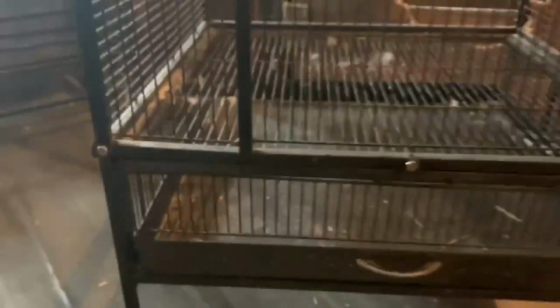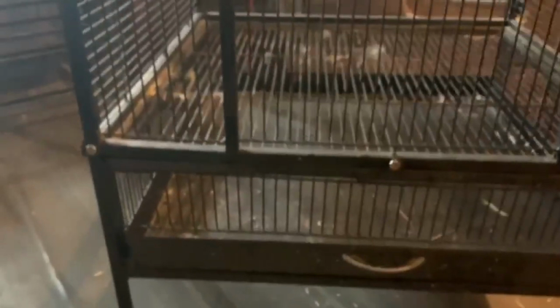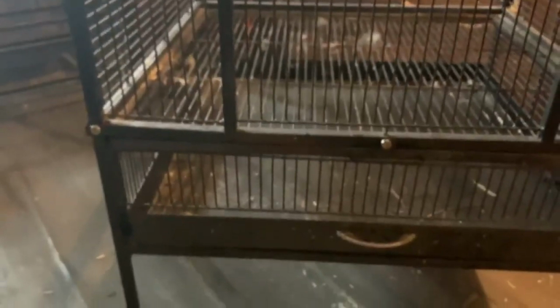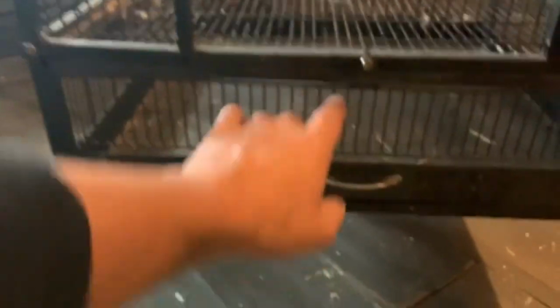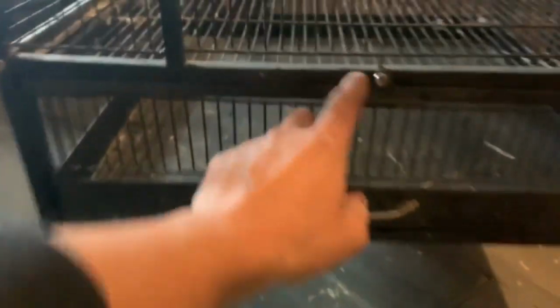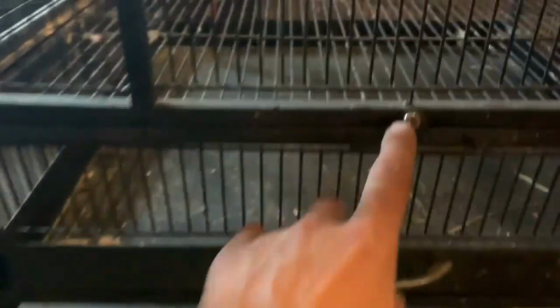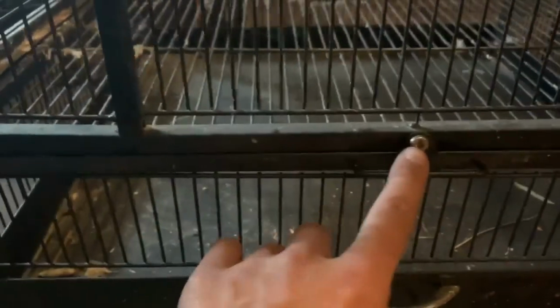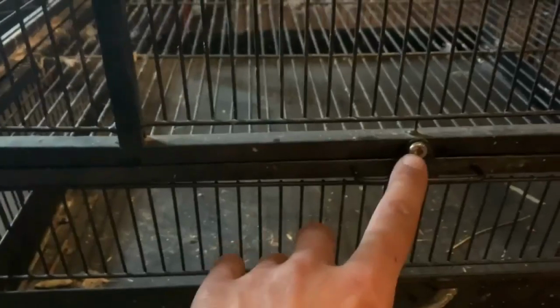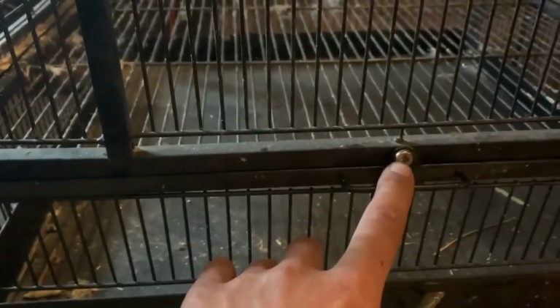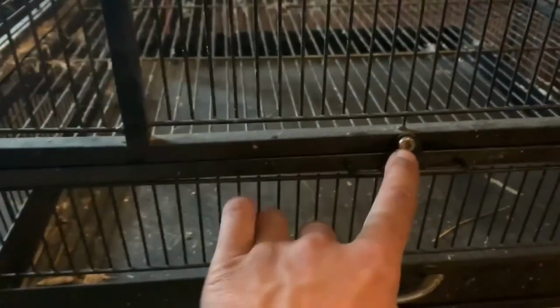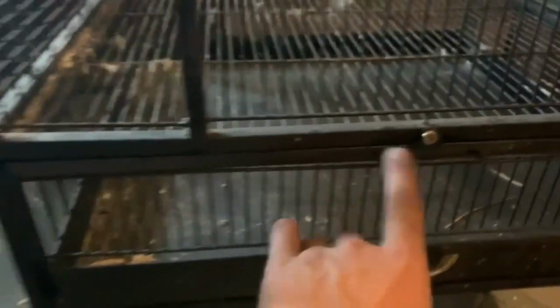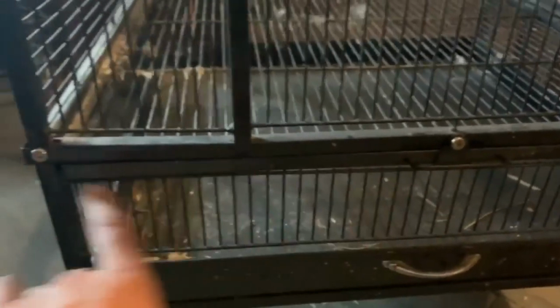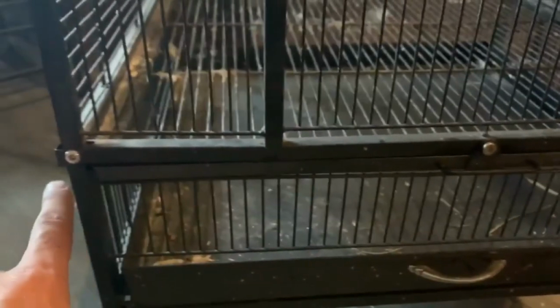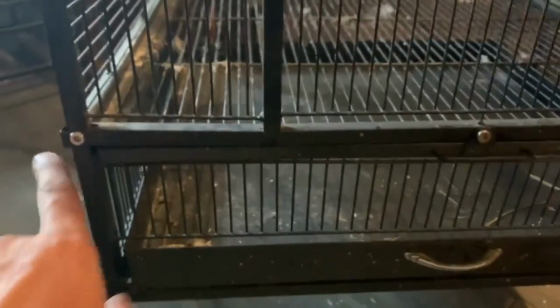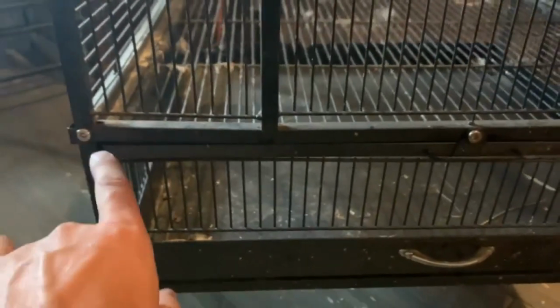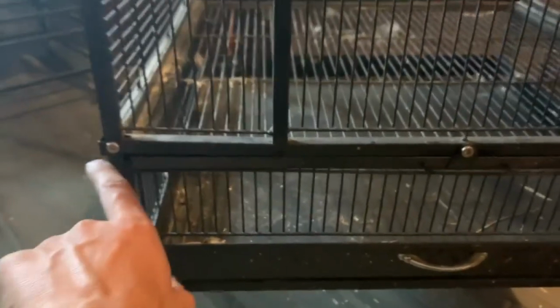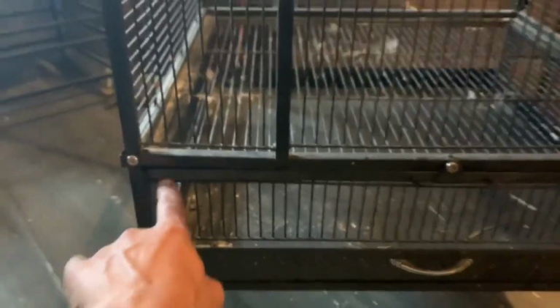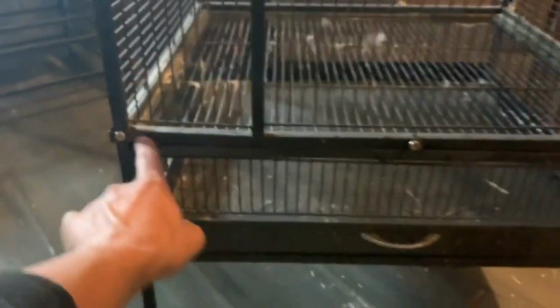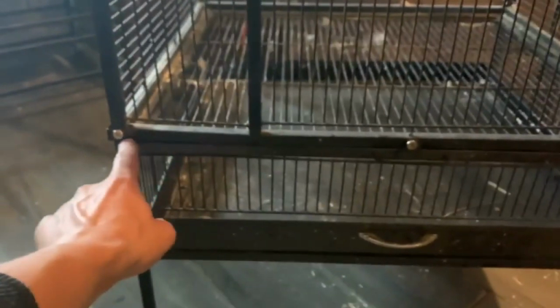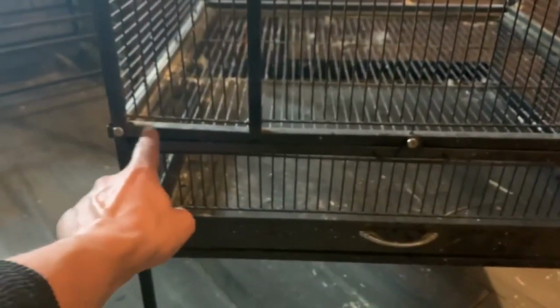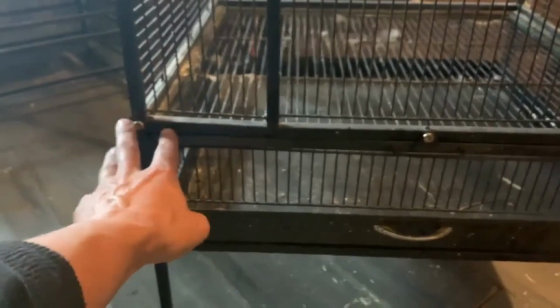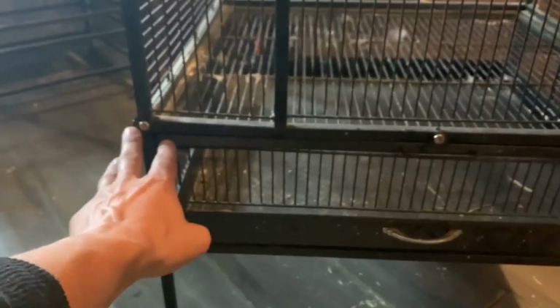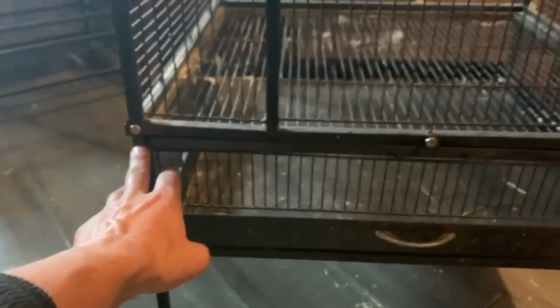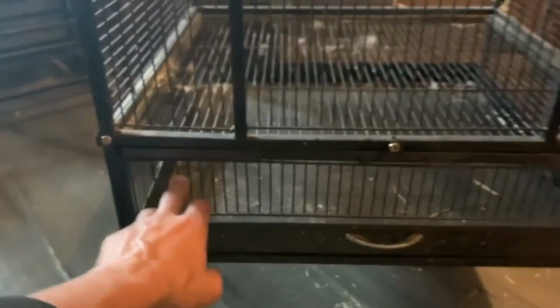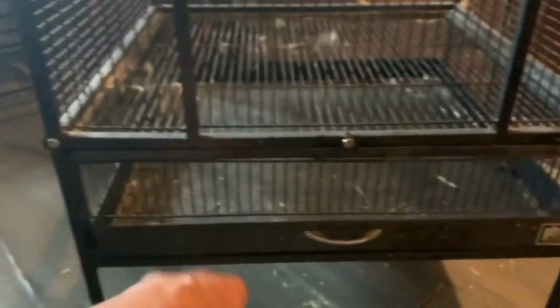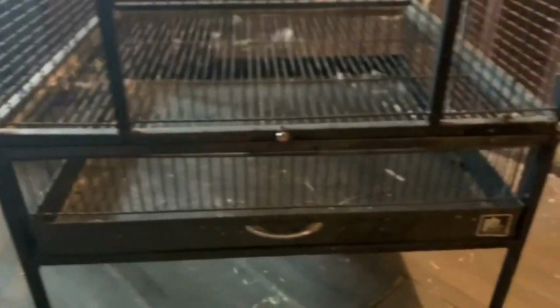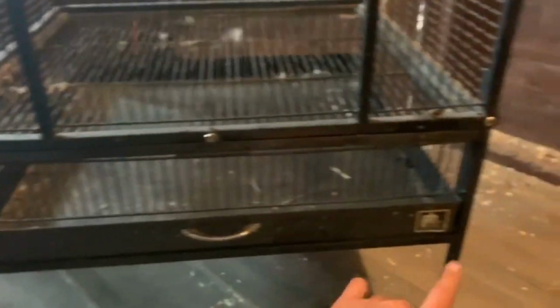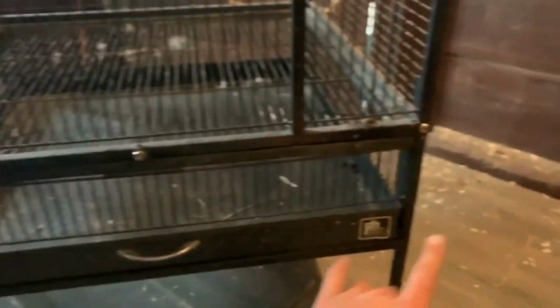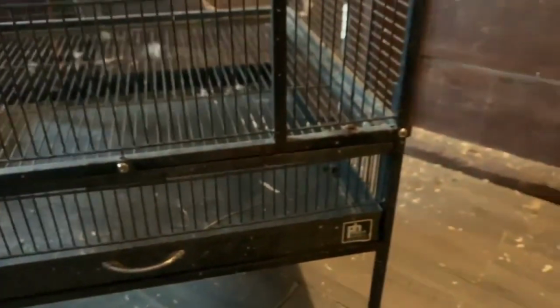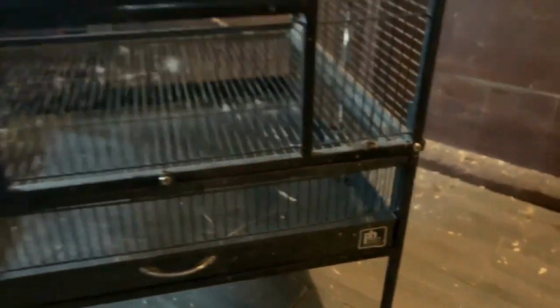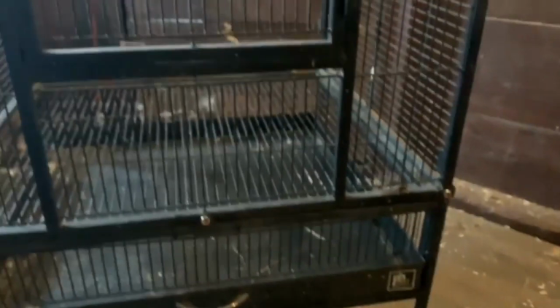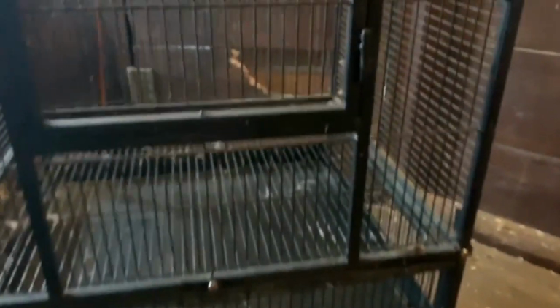To build the enclosure is fairly easy. It is put together using allen keys and took me around 30 minutes. You may need another person's help putting it together when you're standing everything up.